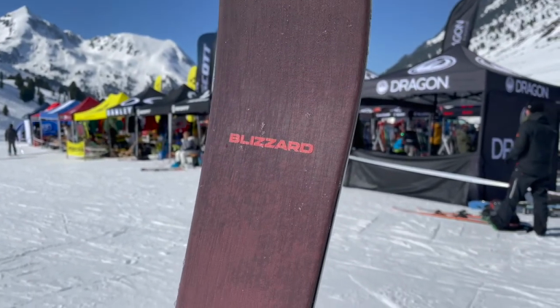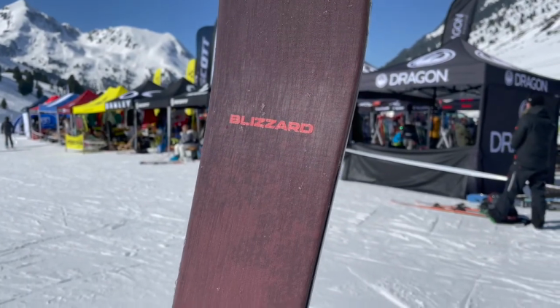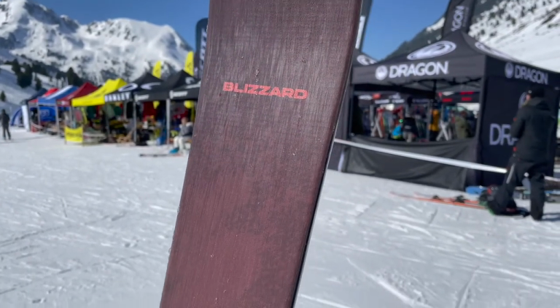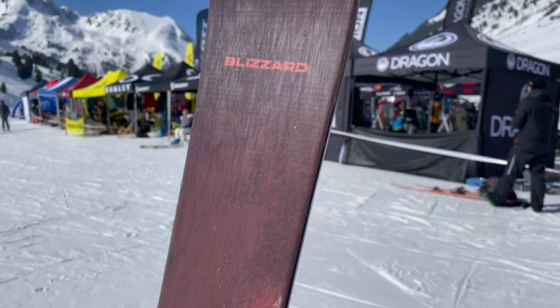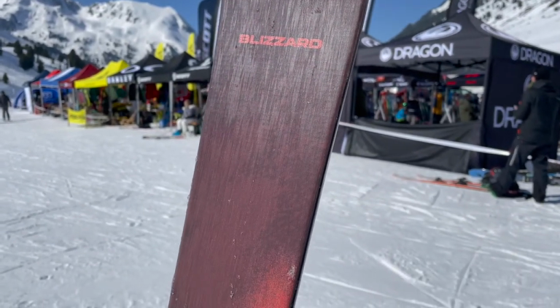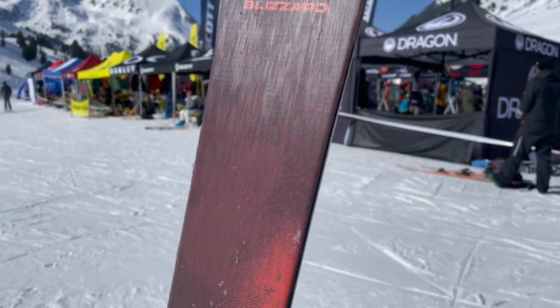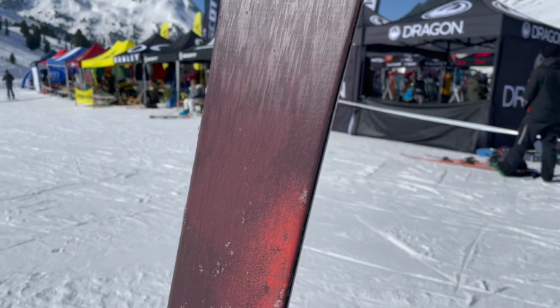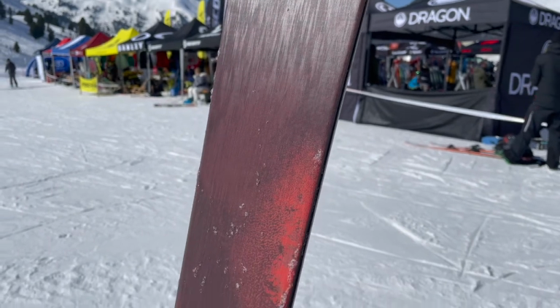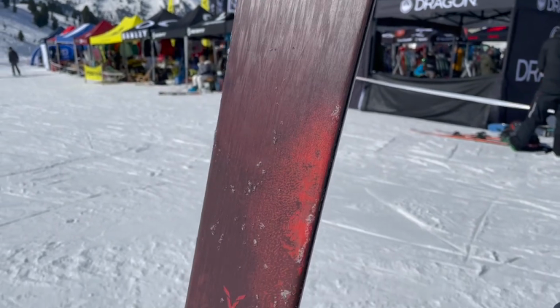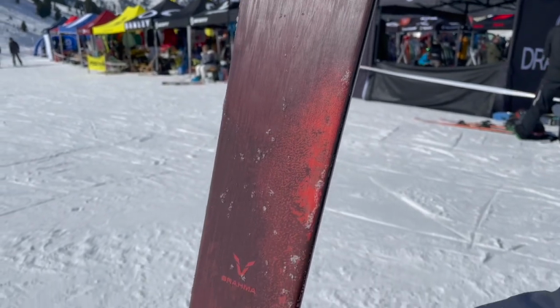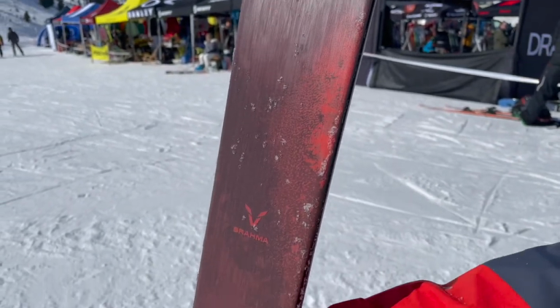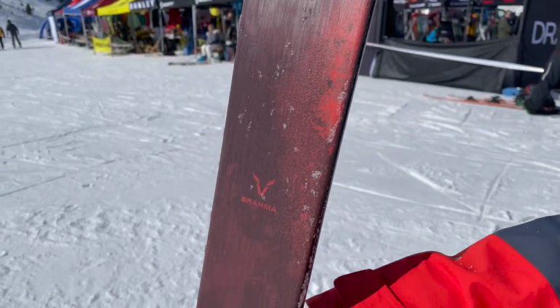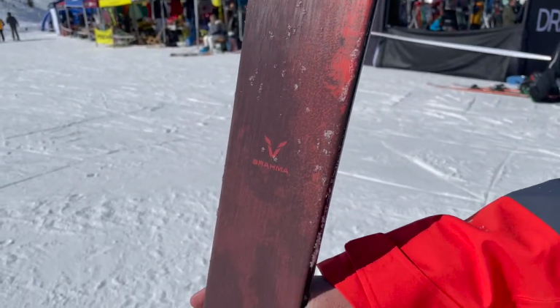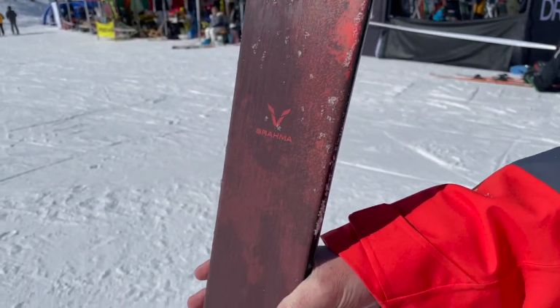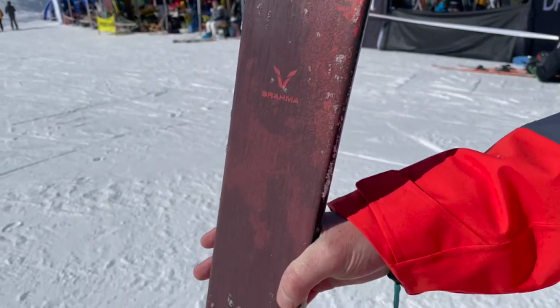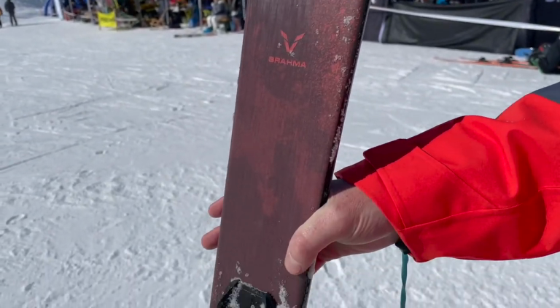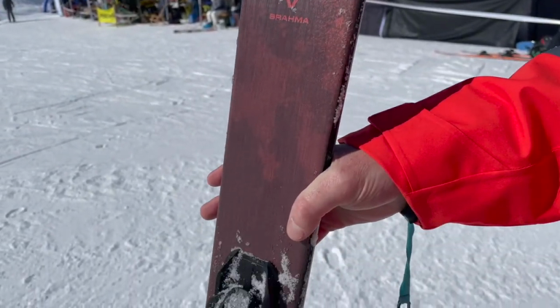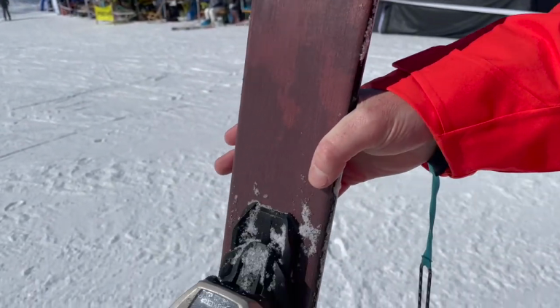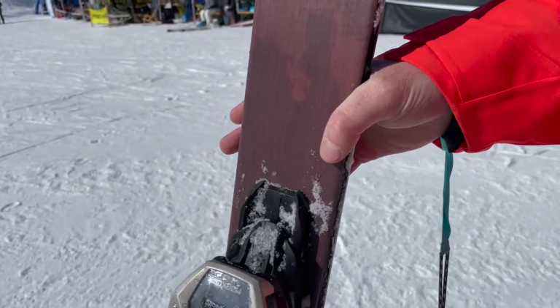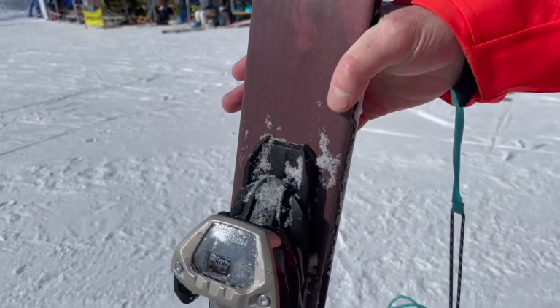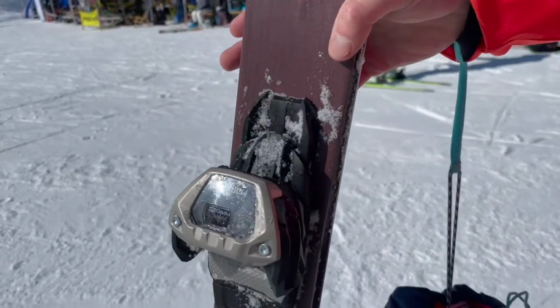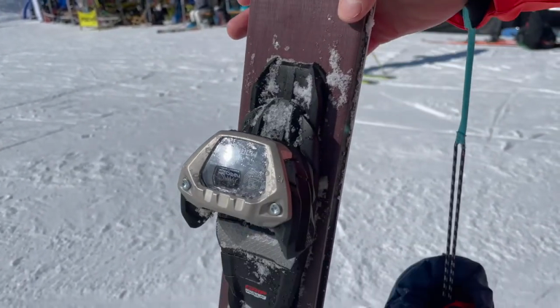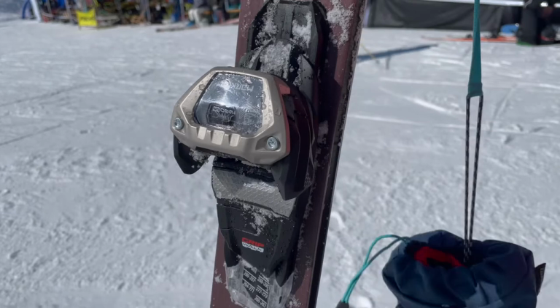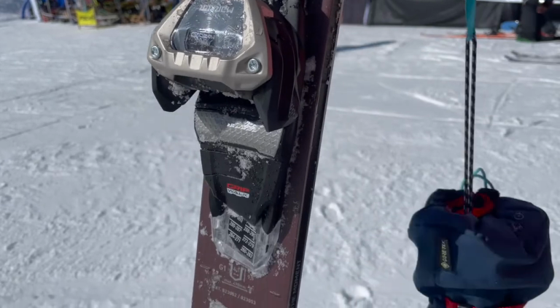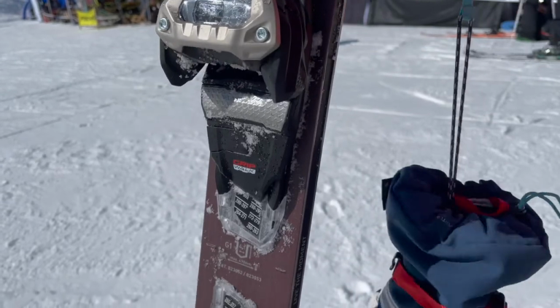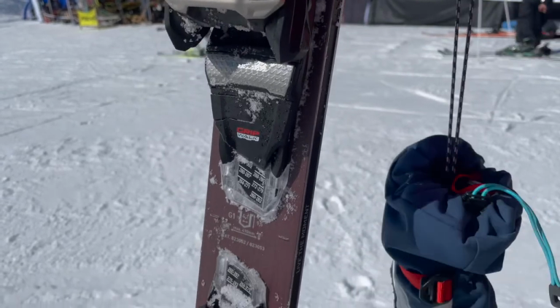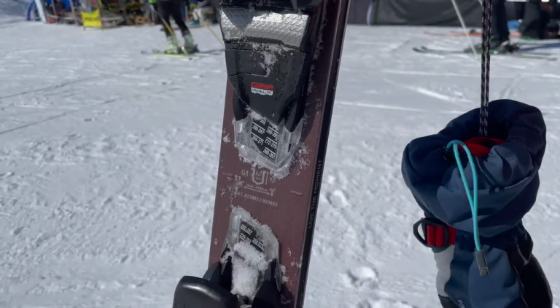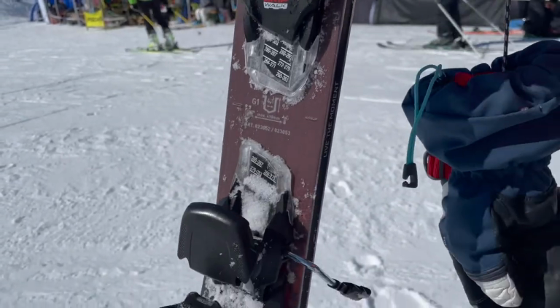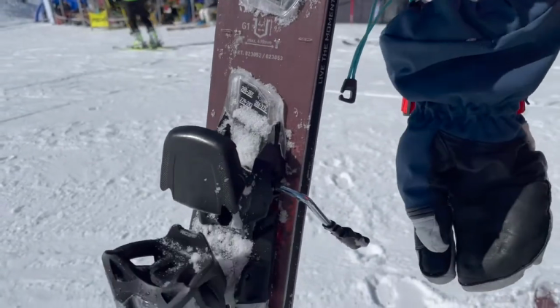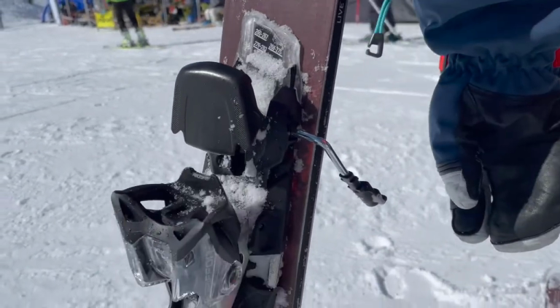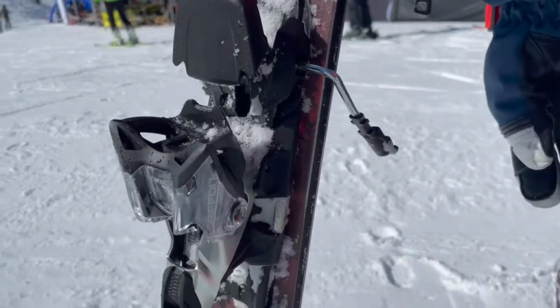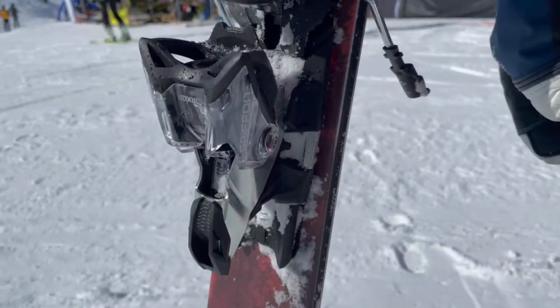If you're looking for one ski to do it all — on-piste, carving, short turns, long turns, get onto the off-piste or variable terrain — it handles absolutely everything.